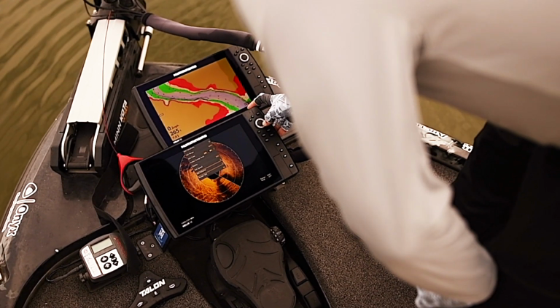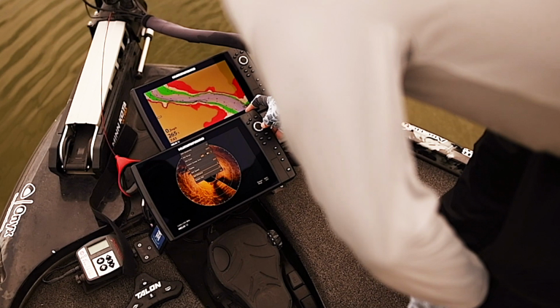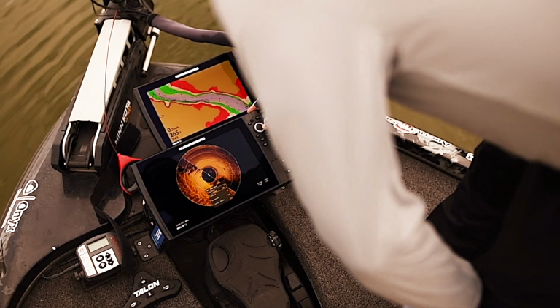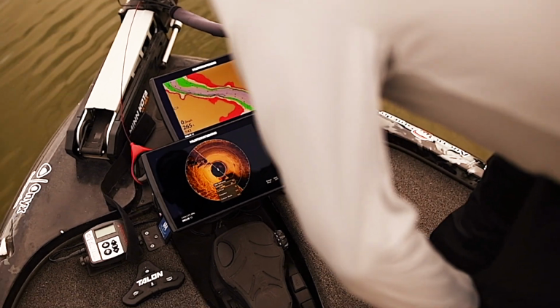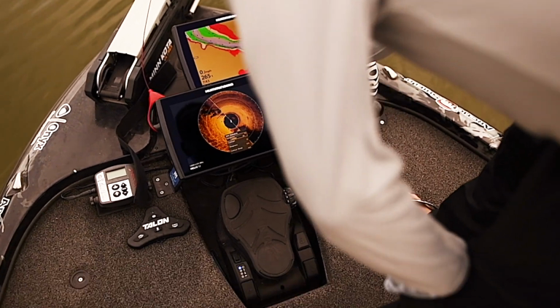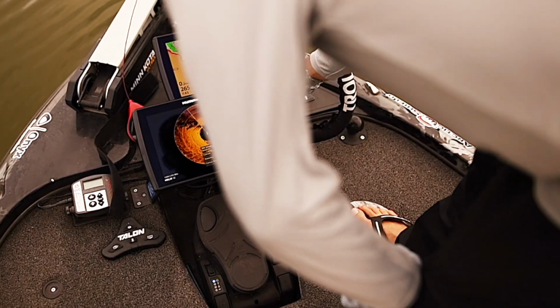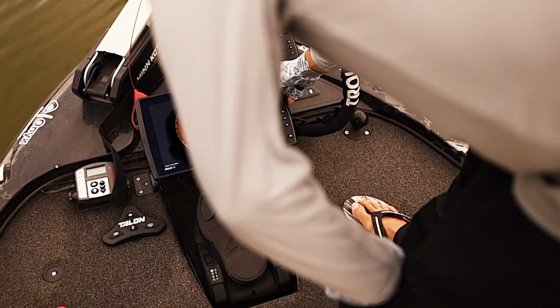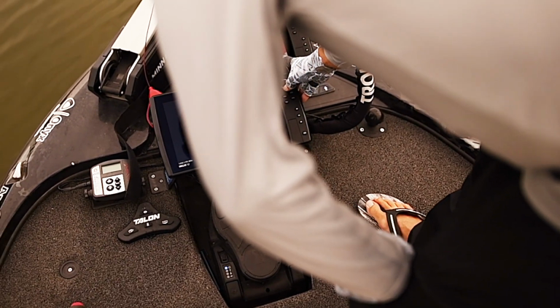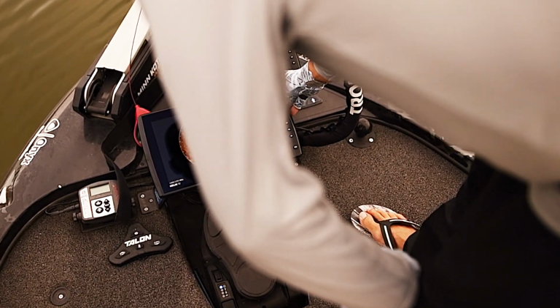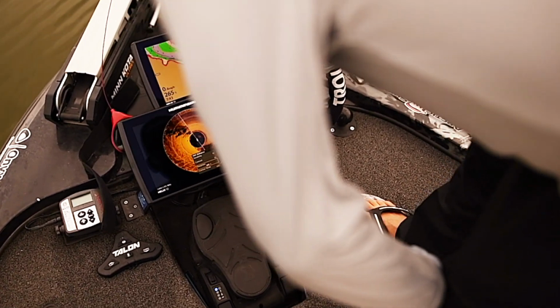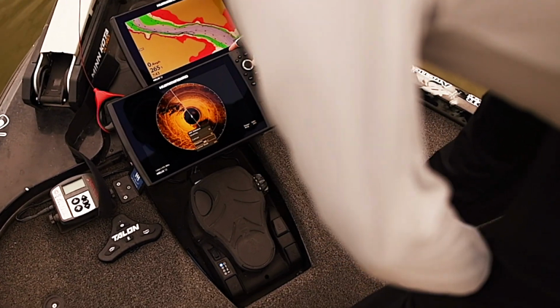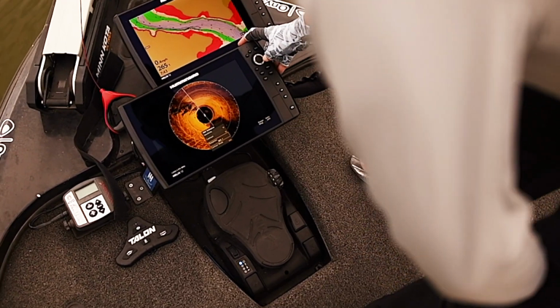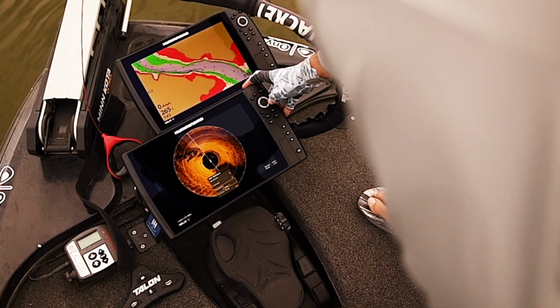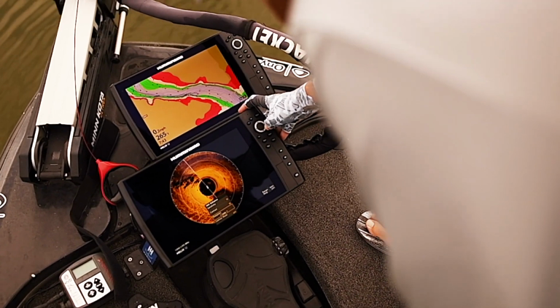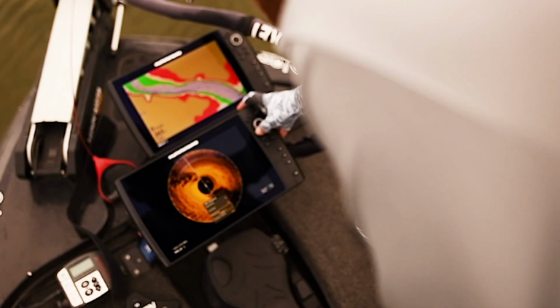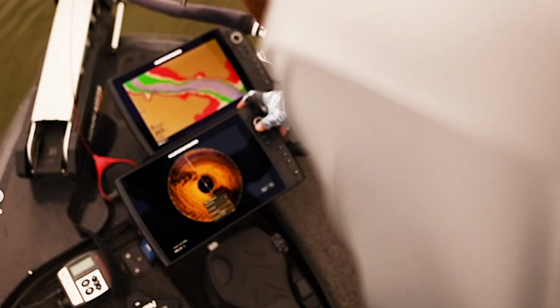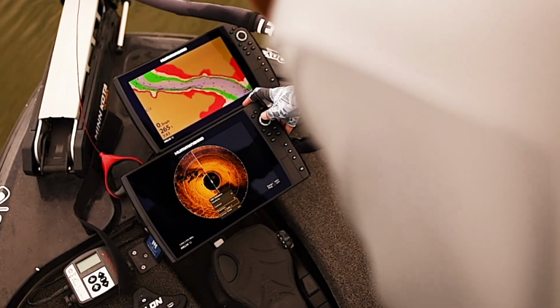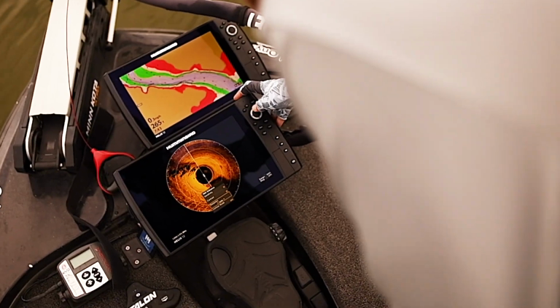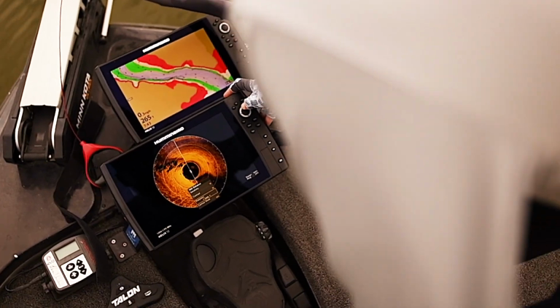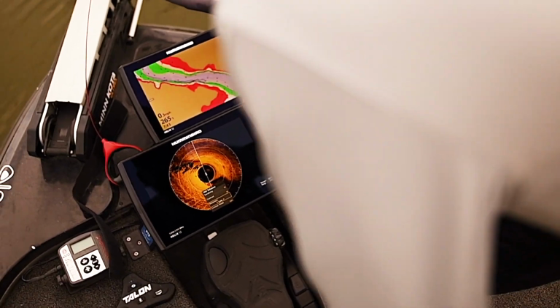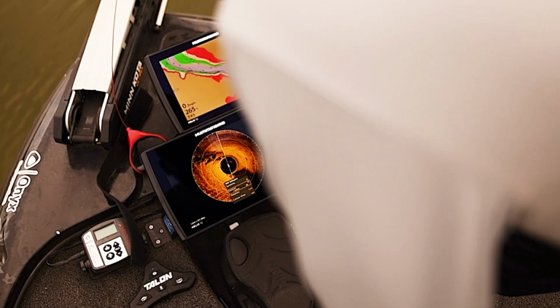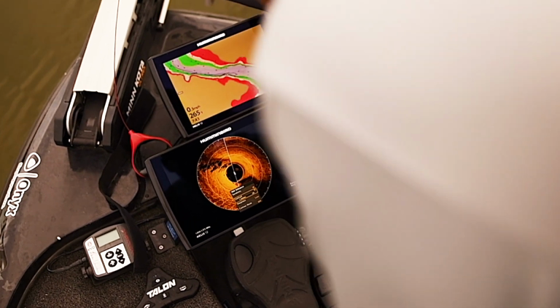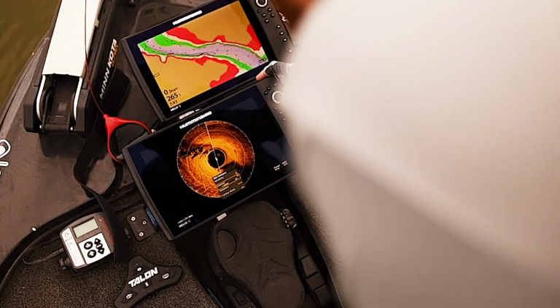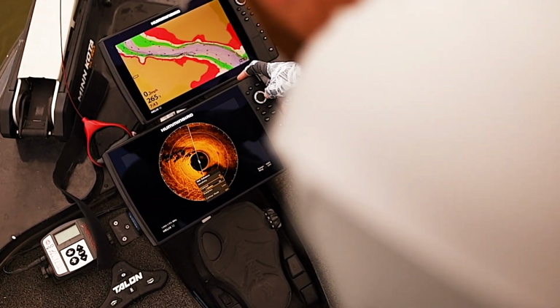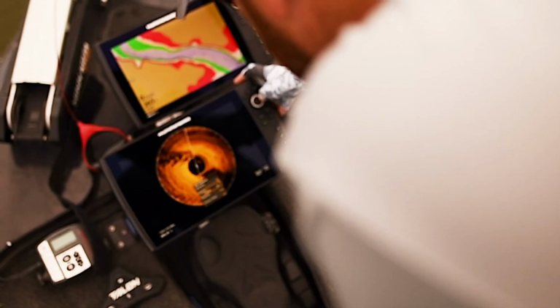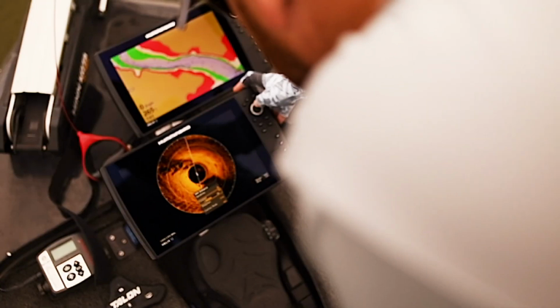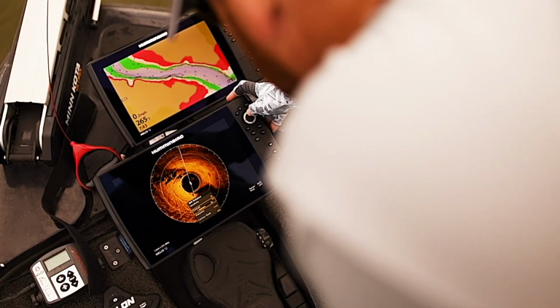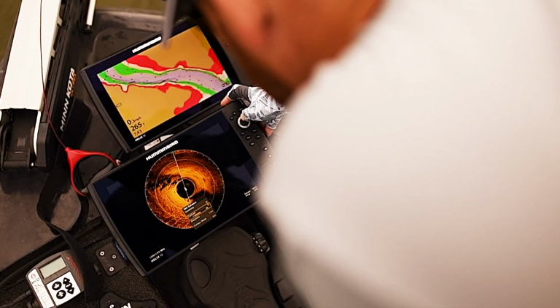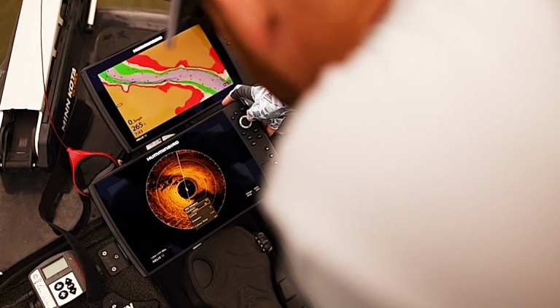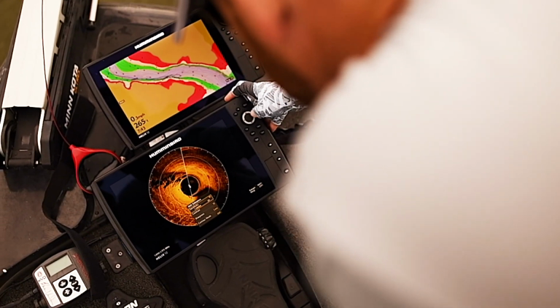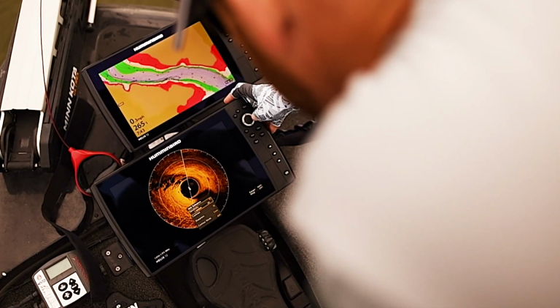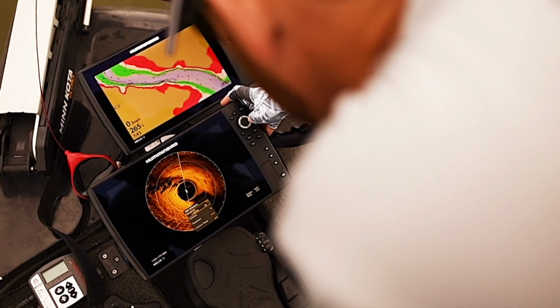Let's go to enhance here a little bit. I always like my sharpness on low. Turn the contrast up a touch.